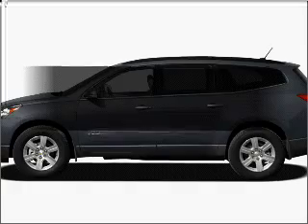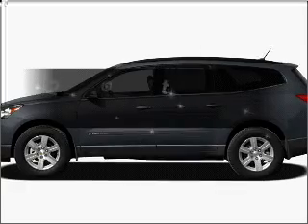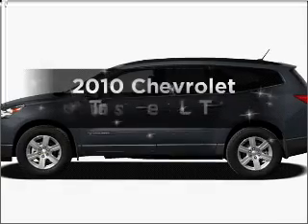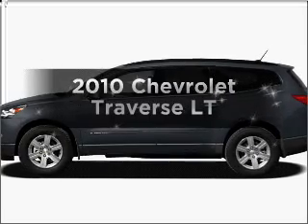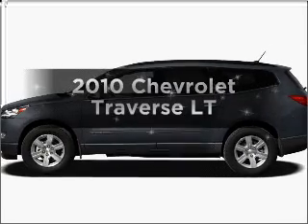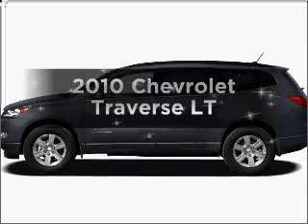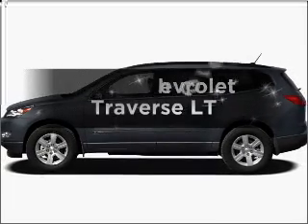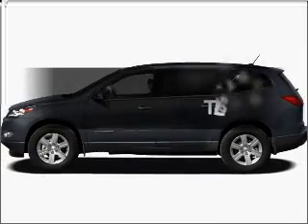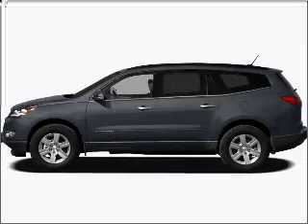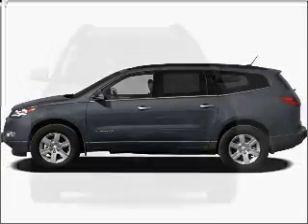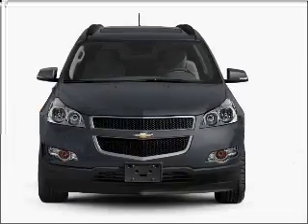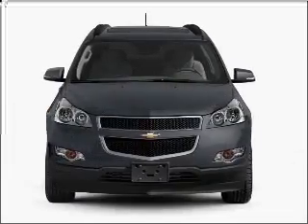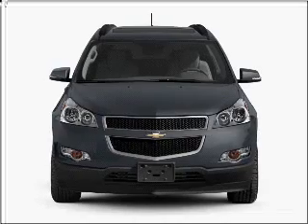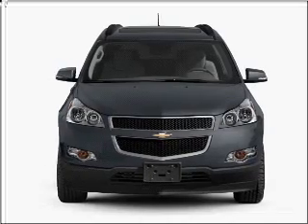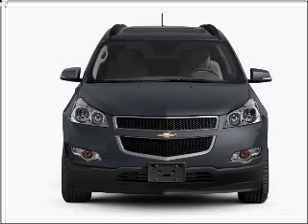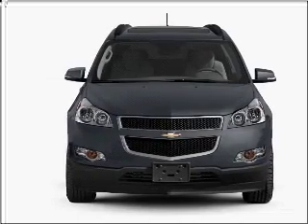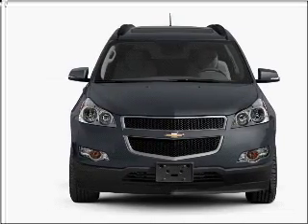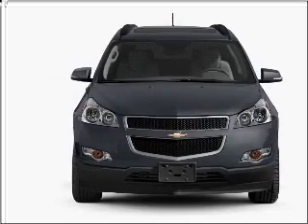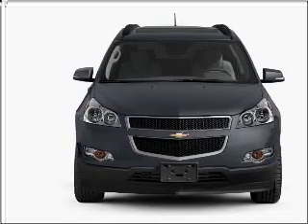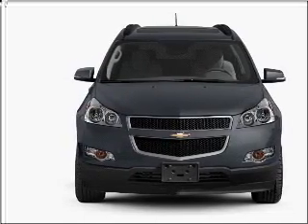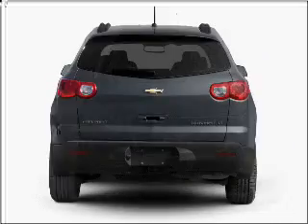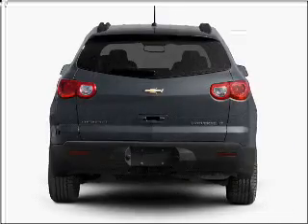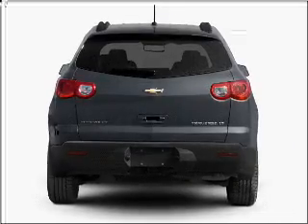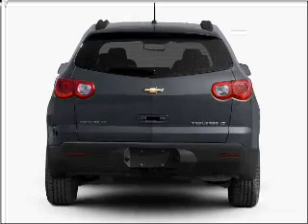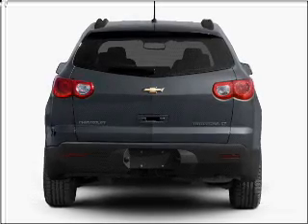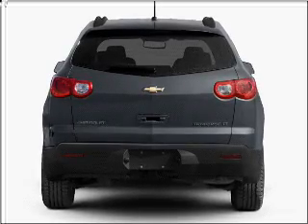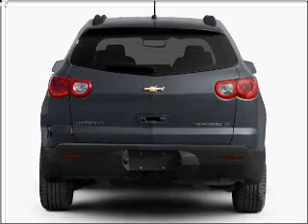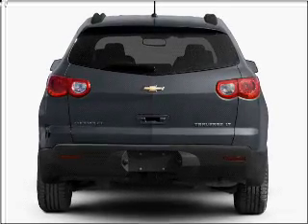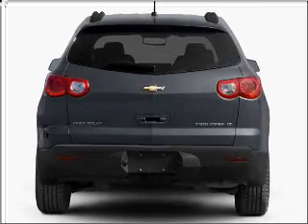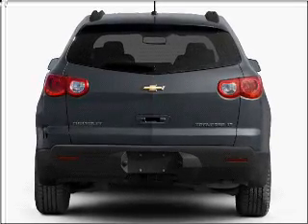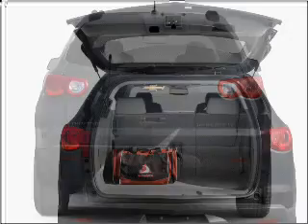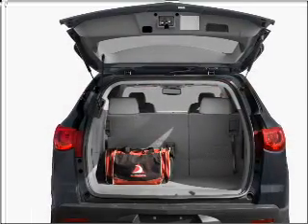Get noticed in this 2010 Chevrolet Traverse. If you're looking for an automobile with great attributes, look no further. With a solid 6-cylinder engine that responds smoothly to its 6-speed automatic transmission, premium wheels lend a distinctive appearance.